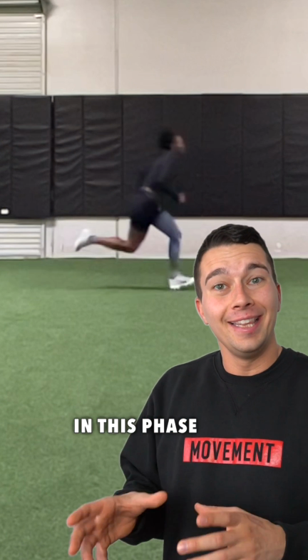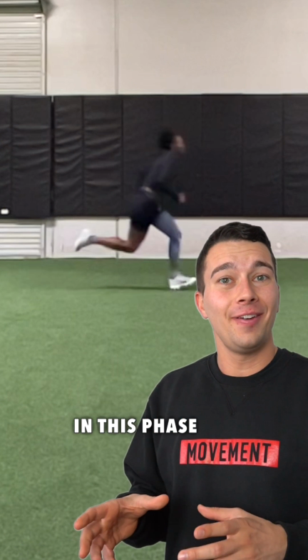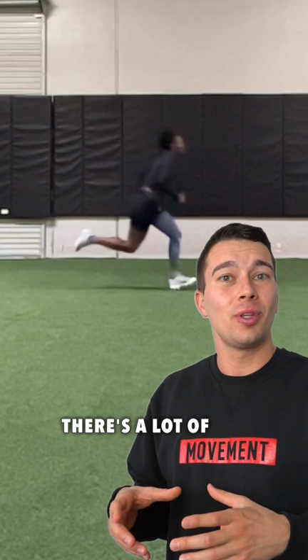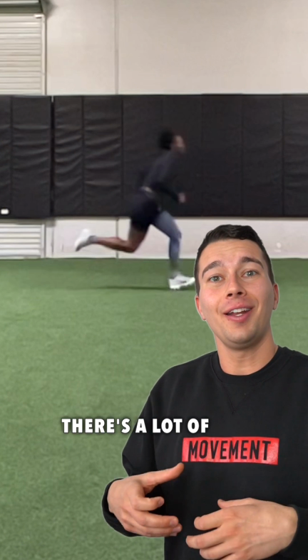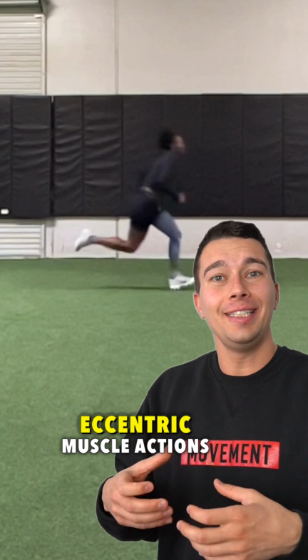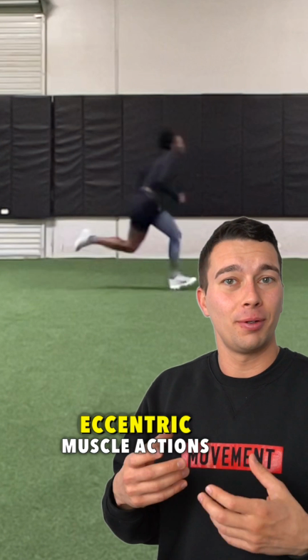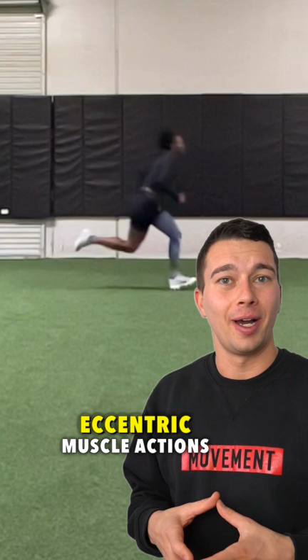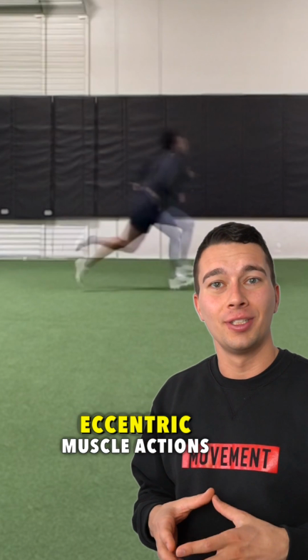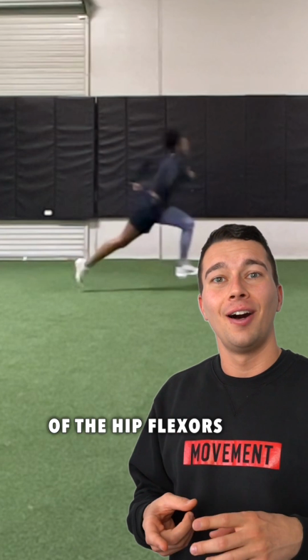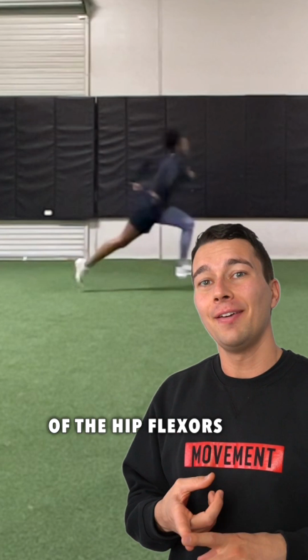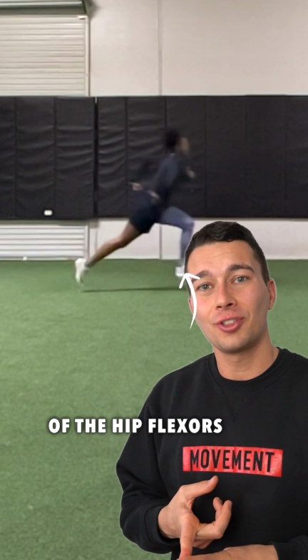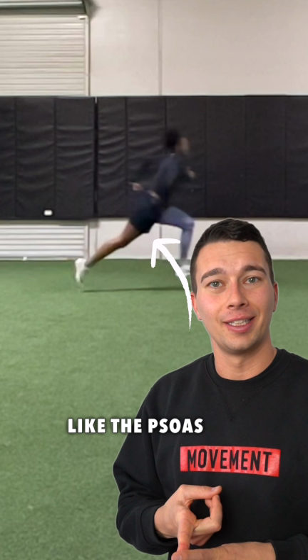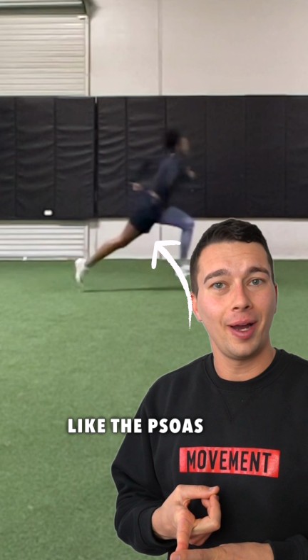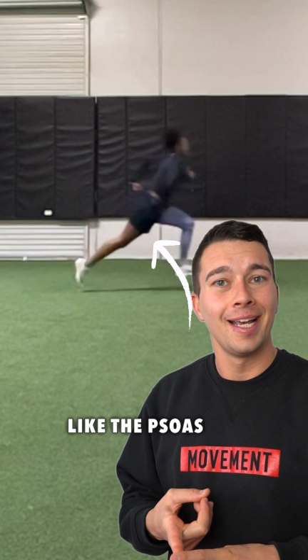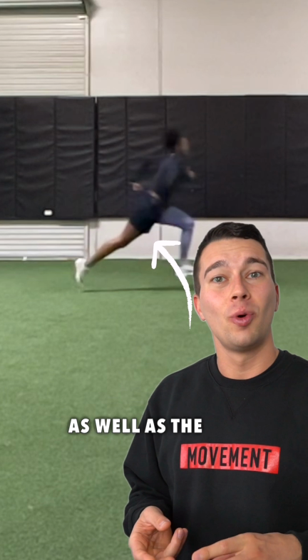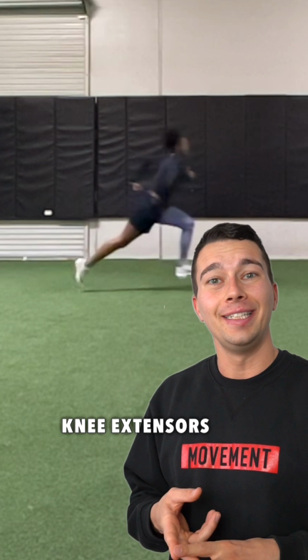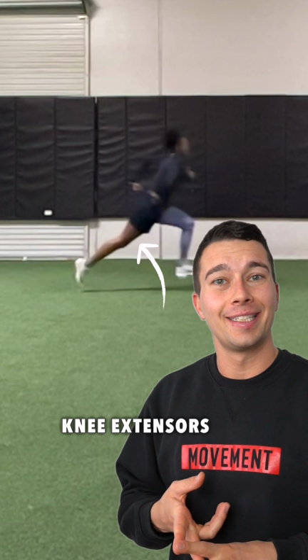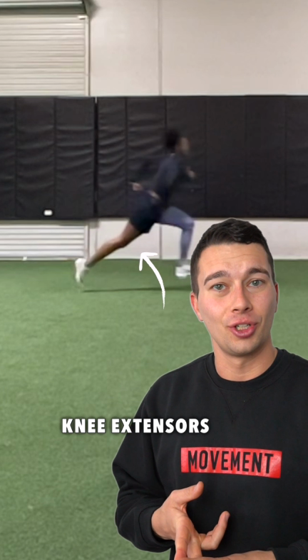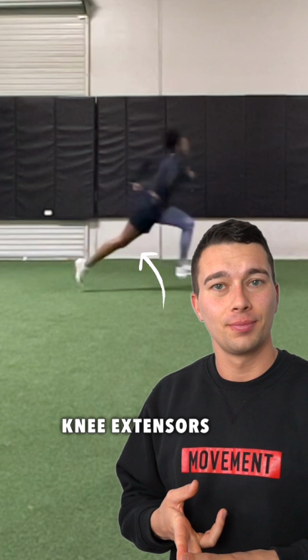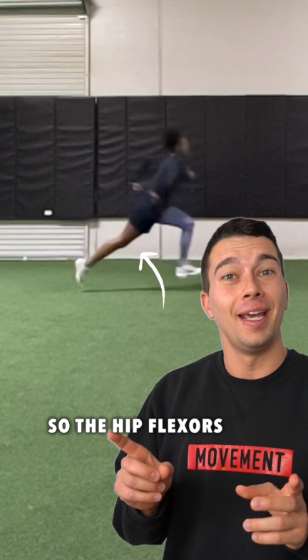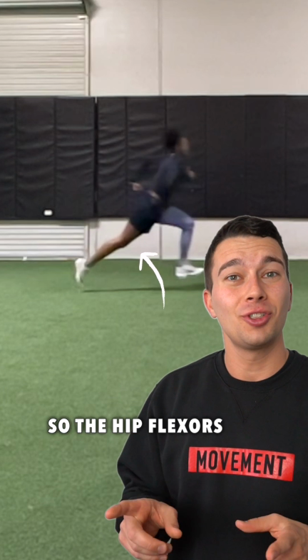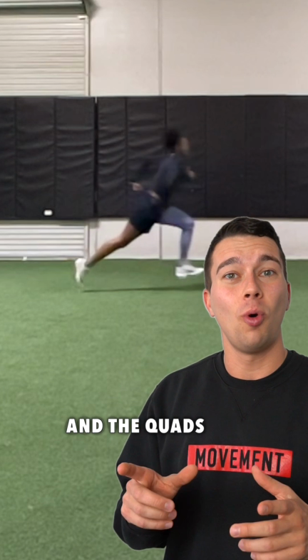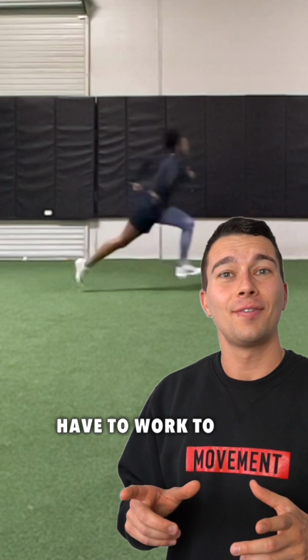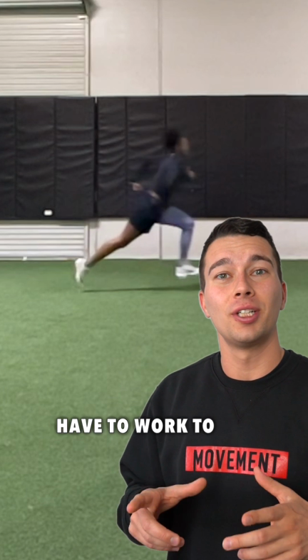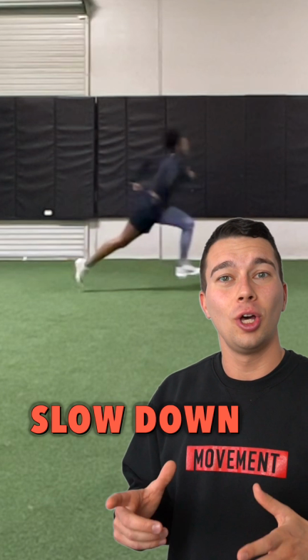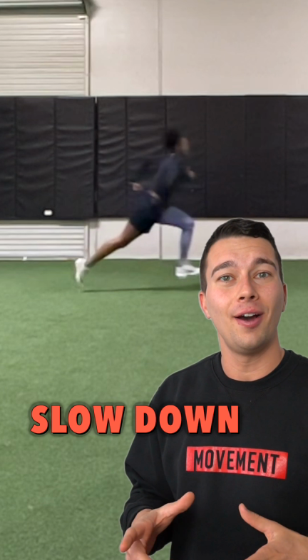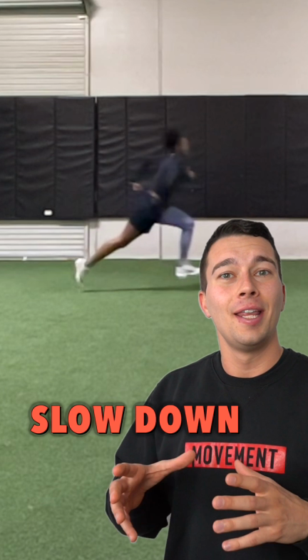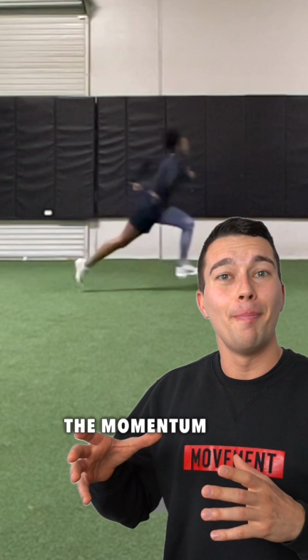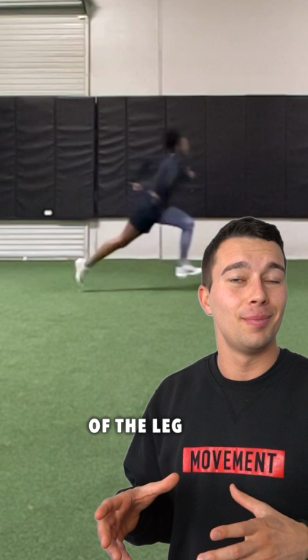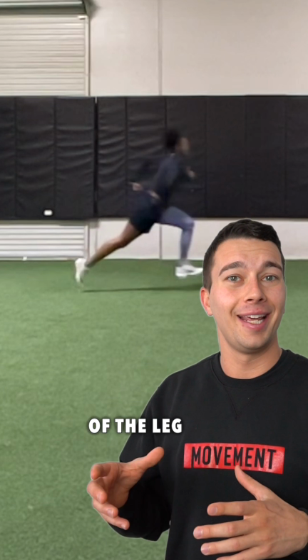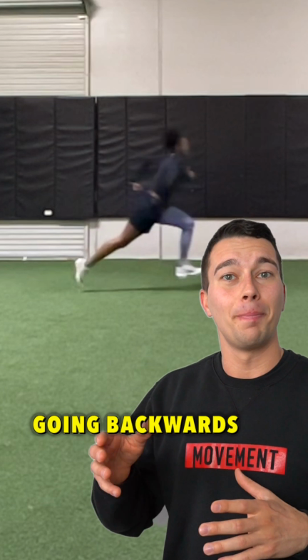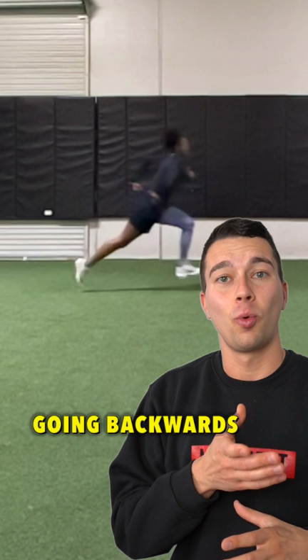In this phase, there's a lot of eccentric muscle actions of the hip flexors, like the psoas, as well as the knee extensors. So the hip flexors and the quads have to work to slow down the momentum of the leg going backwards.